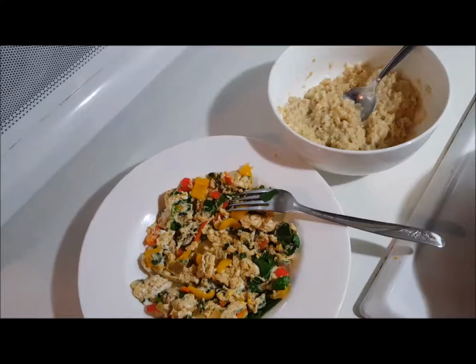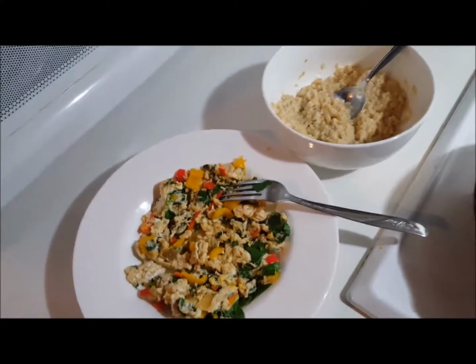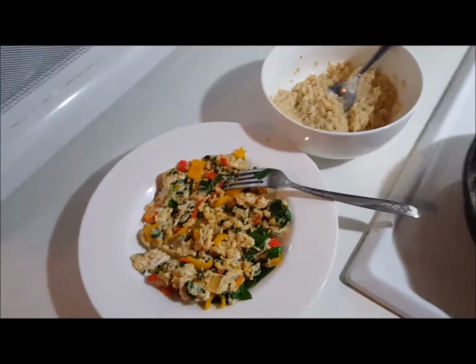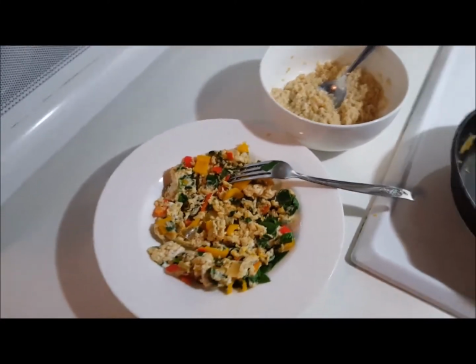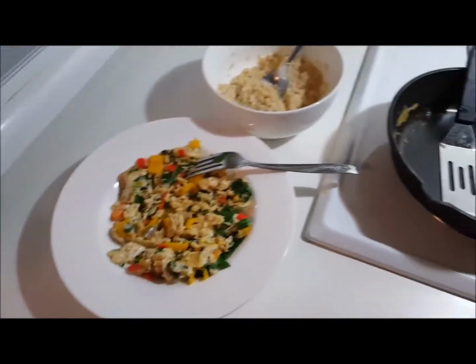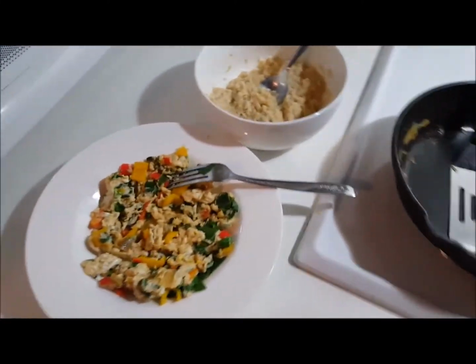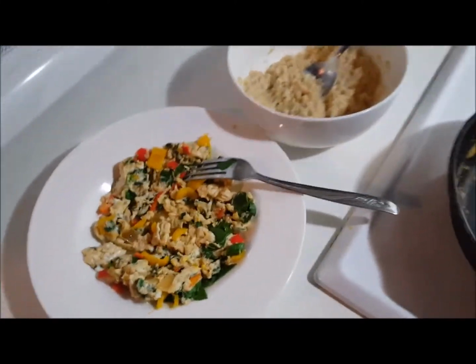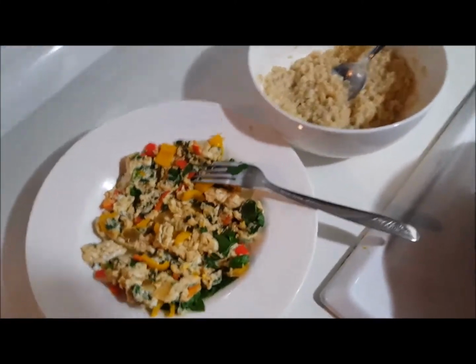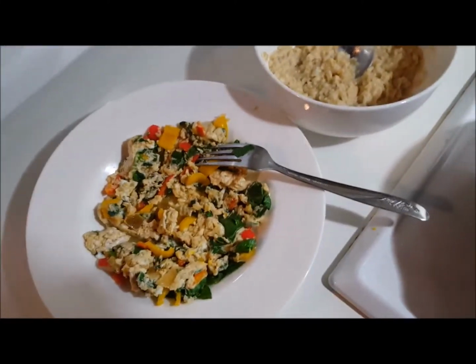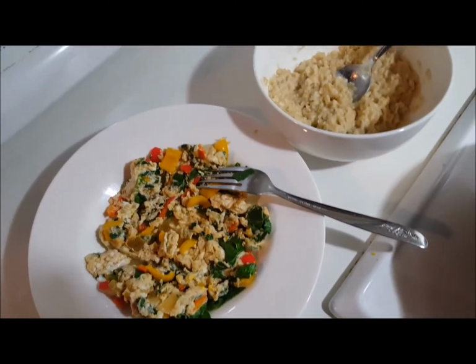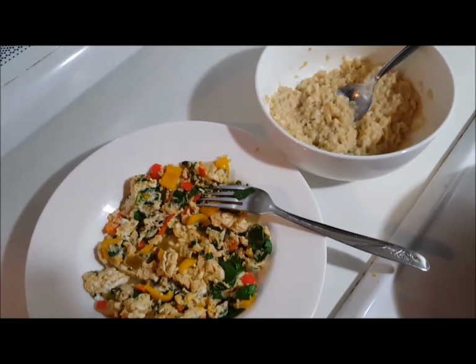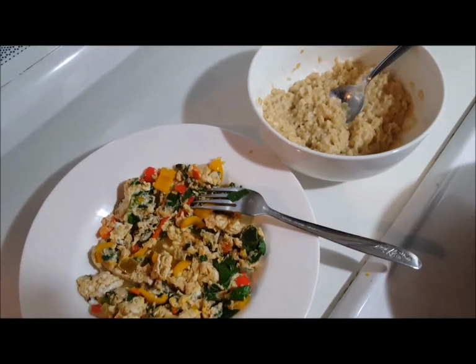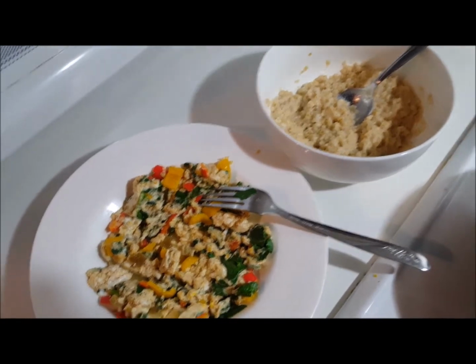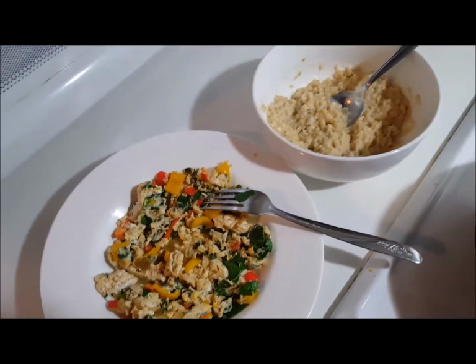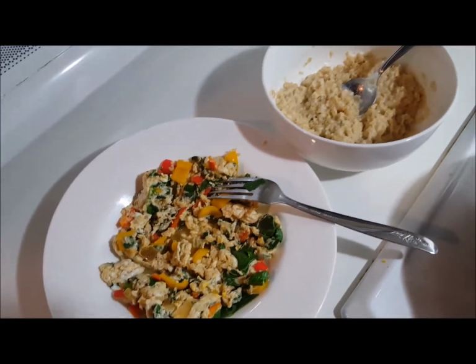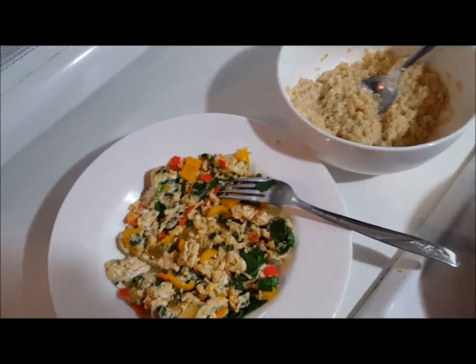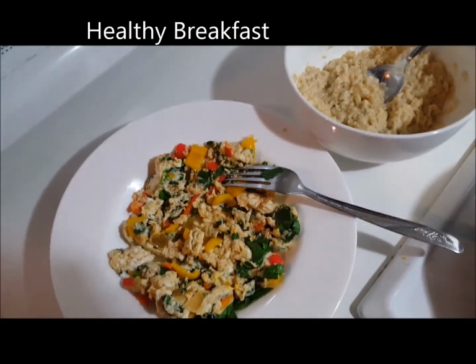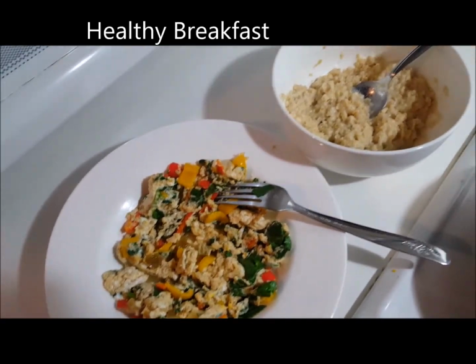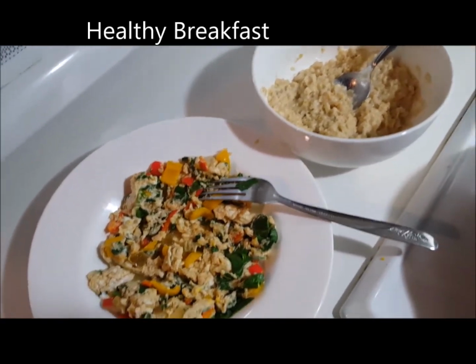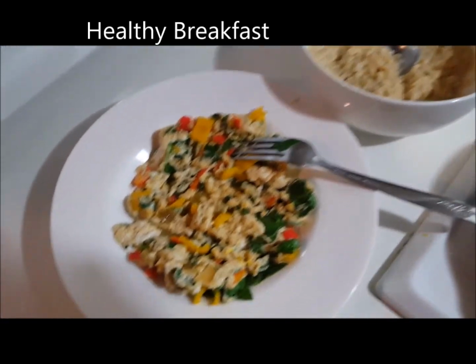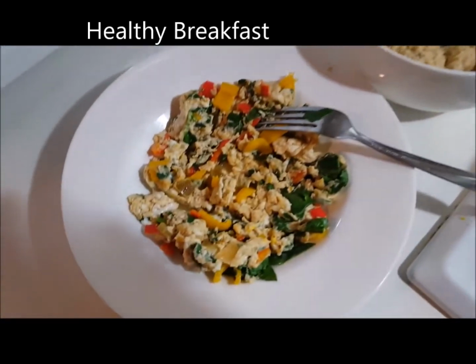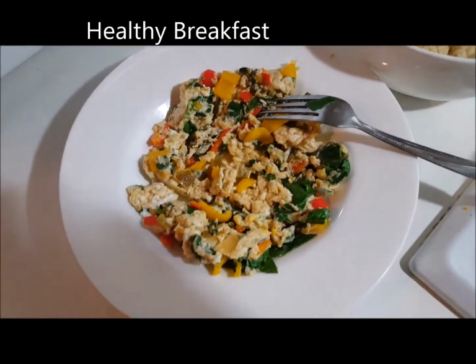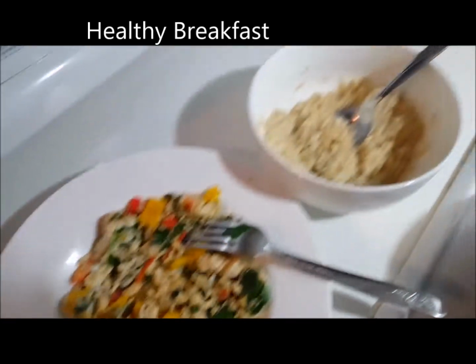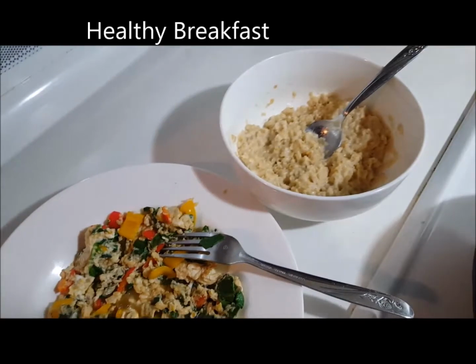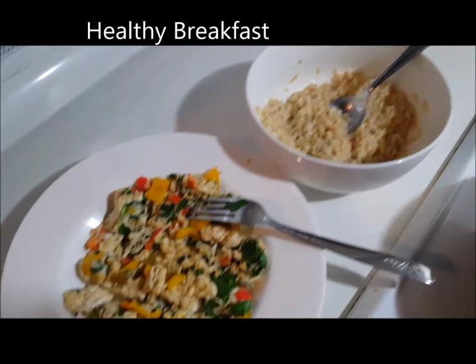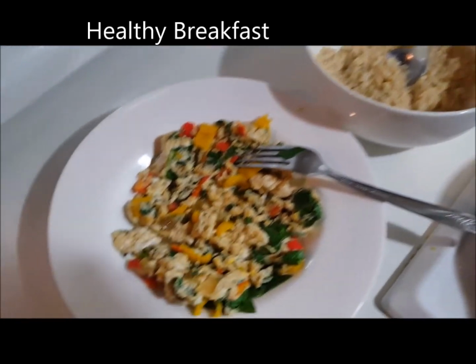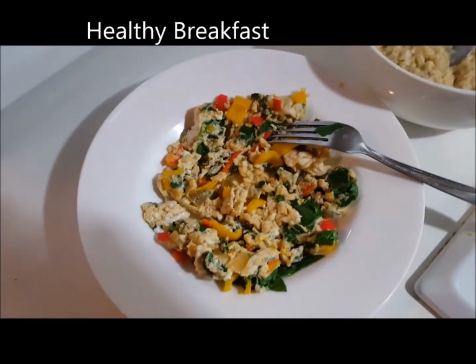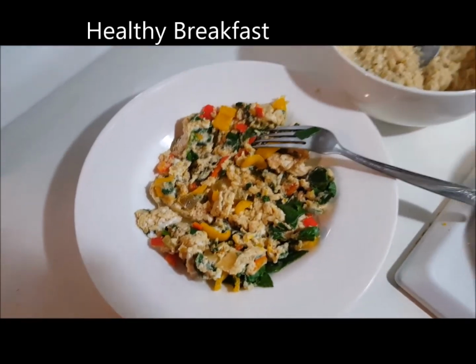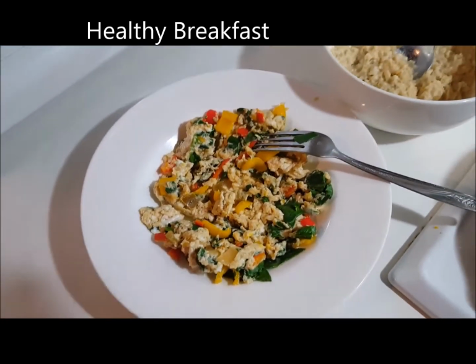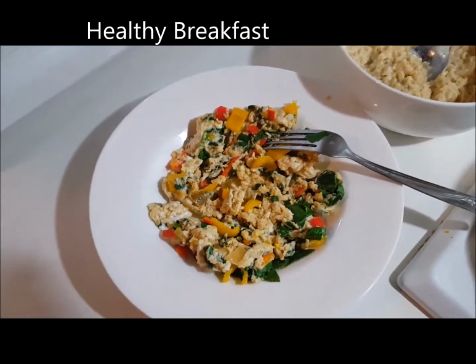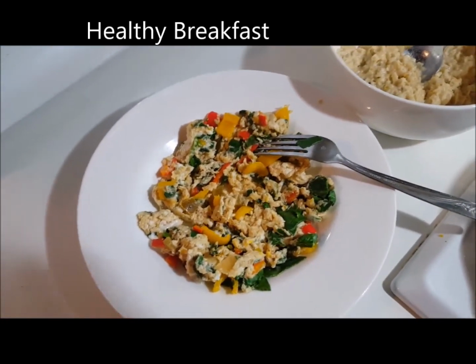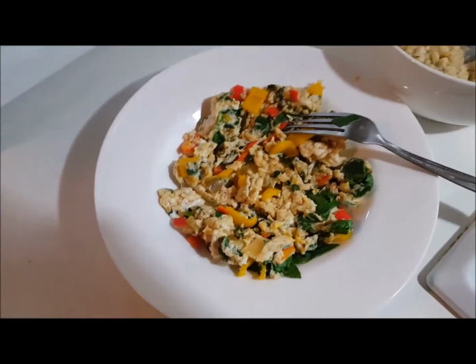Hey friends, this is one version of a complete healthy breakfast. When I say one version, it's because depending on your needs you can alter things around, but it's not complicated. It's actually easy when you take a real thought about what you need to do.